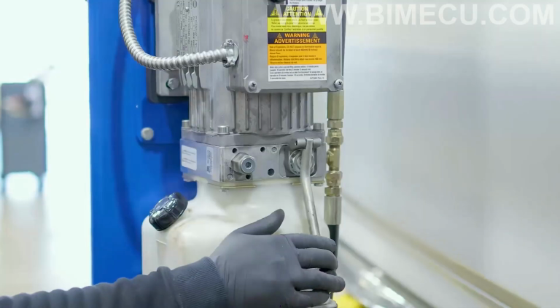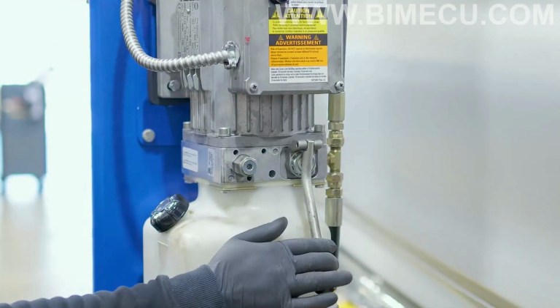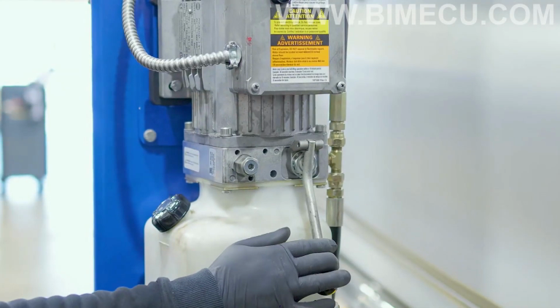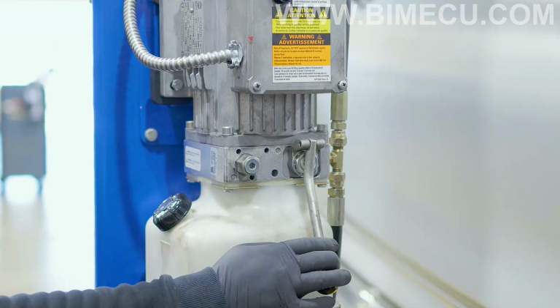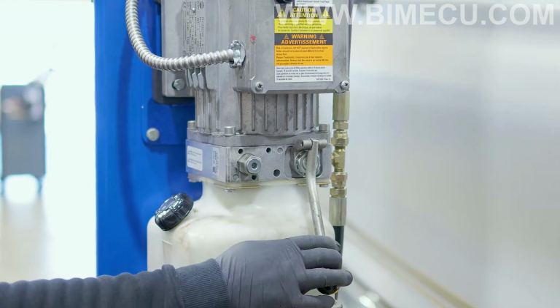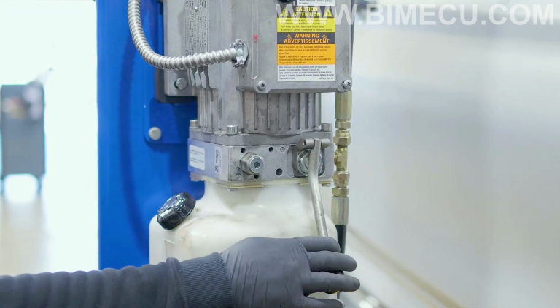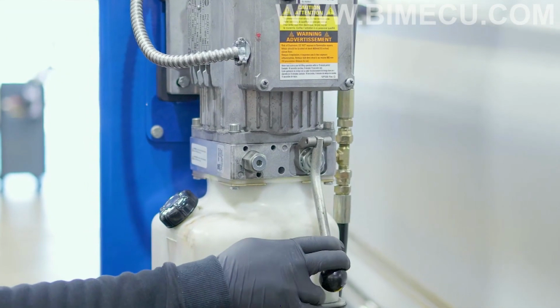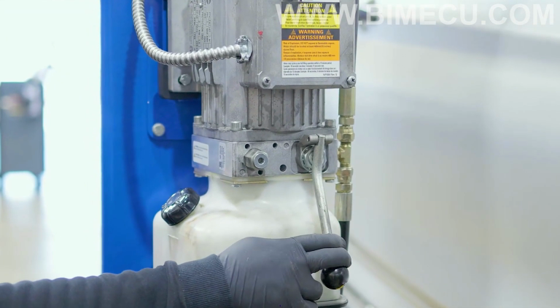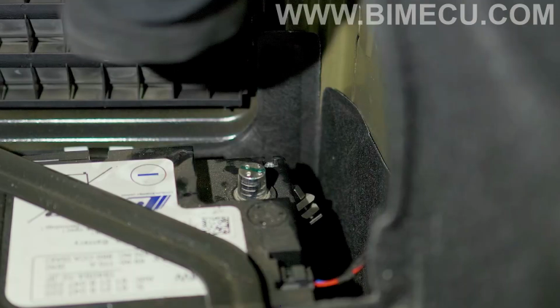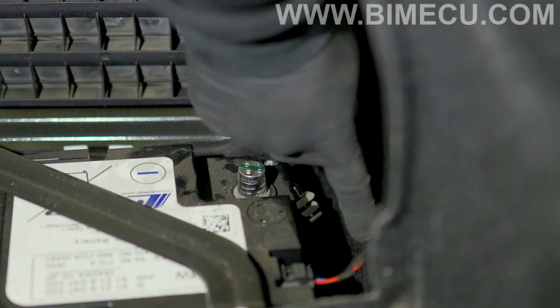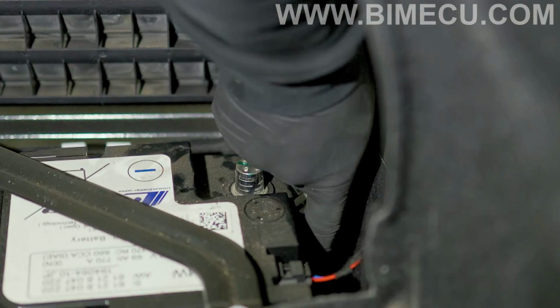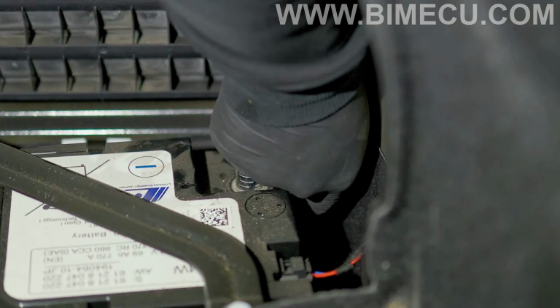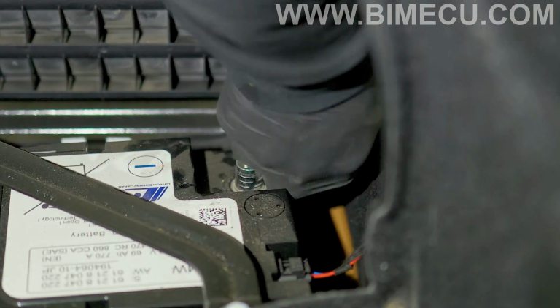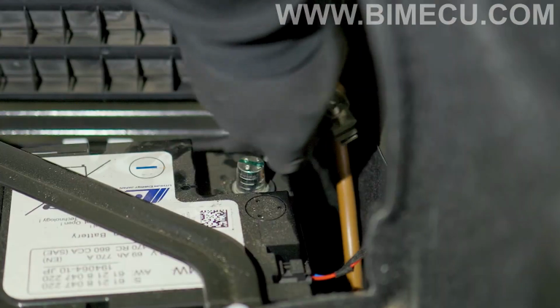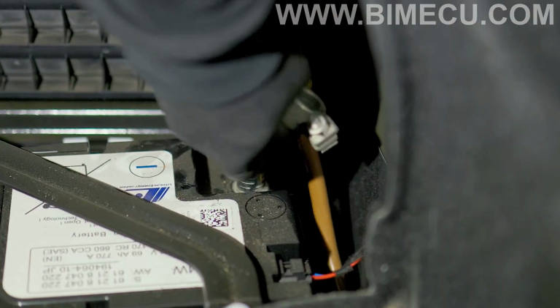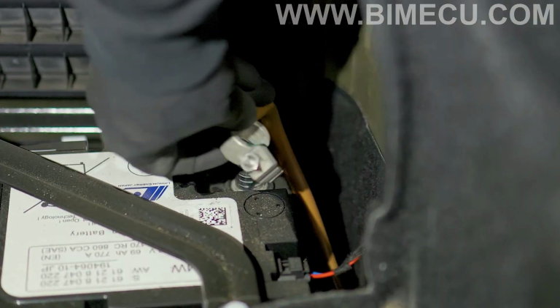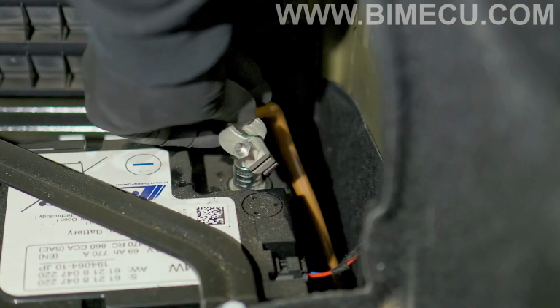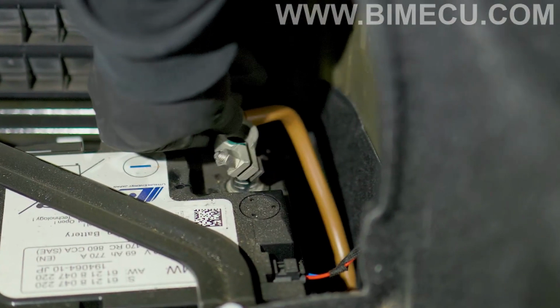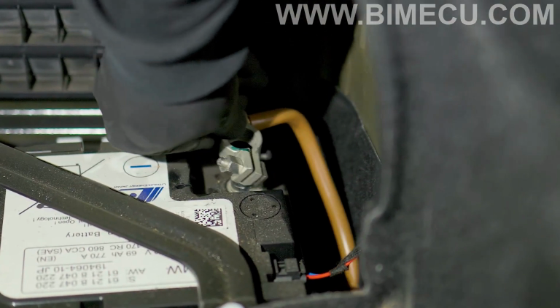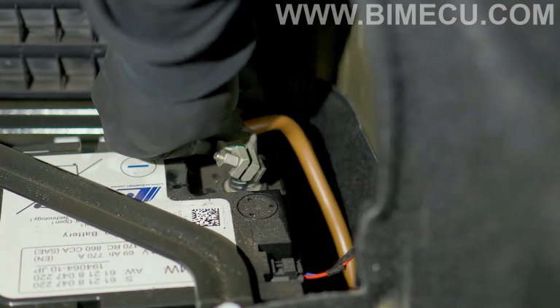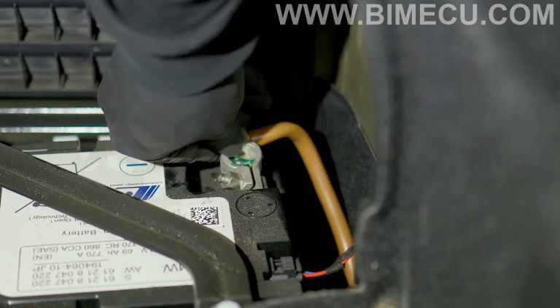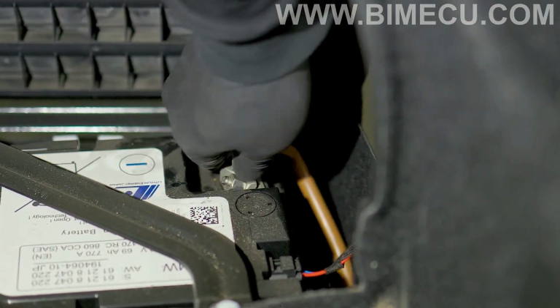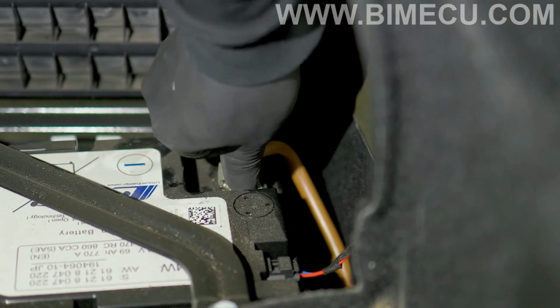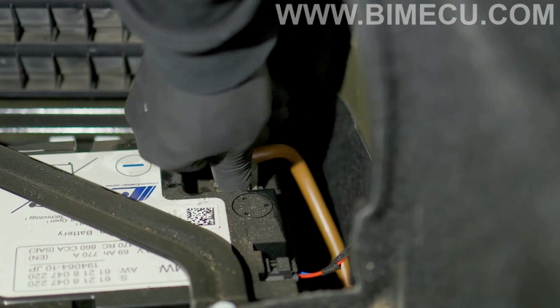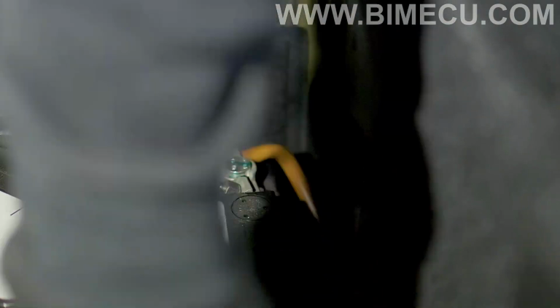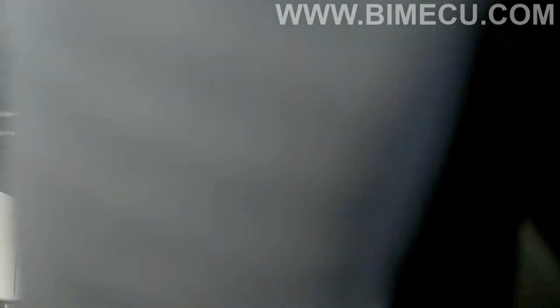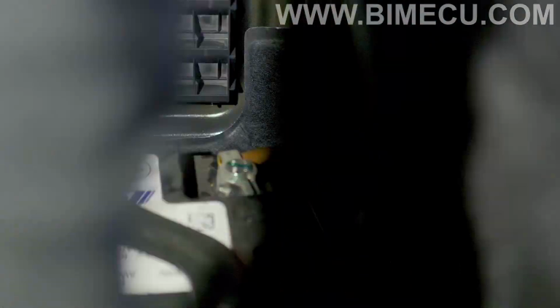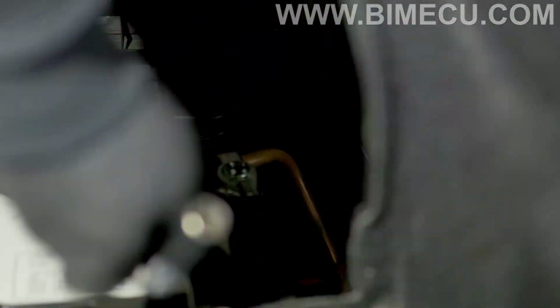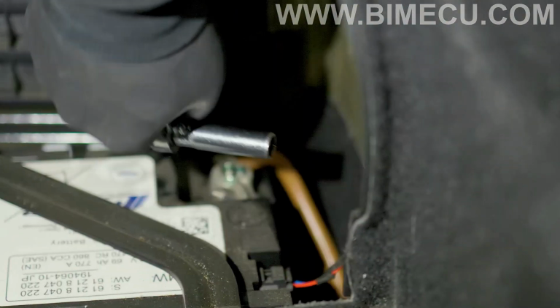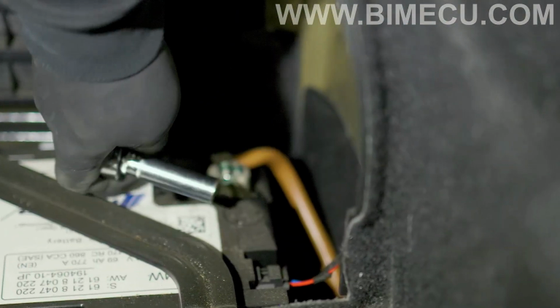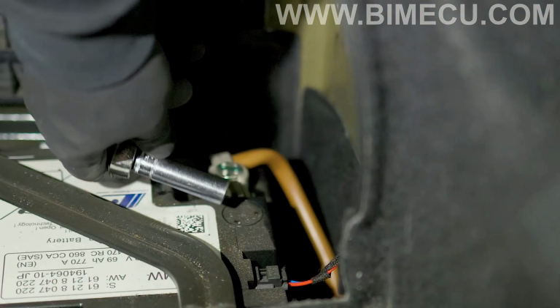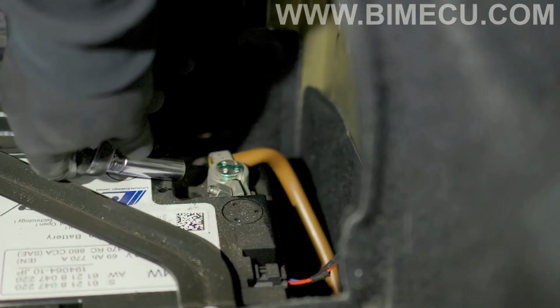Now you're going to want to lower your car. Now connect your battery and tighten your terminal.